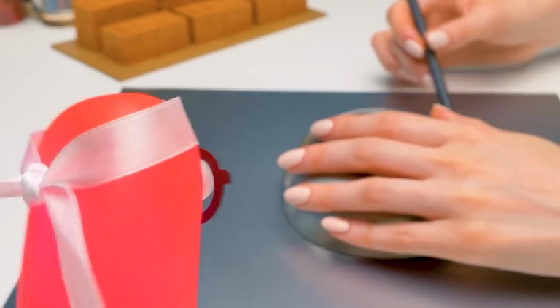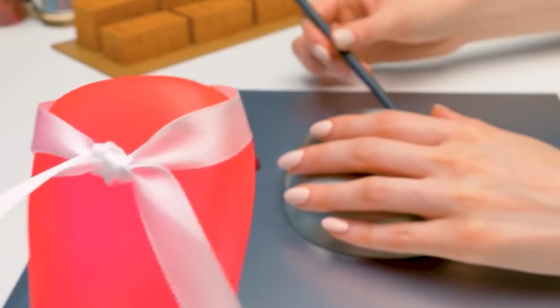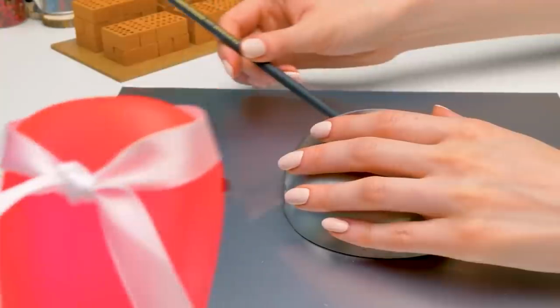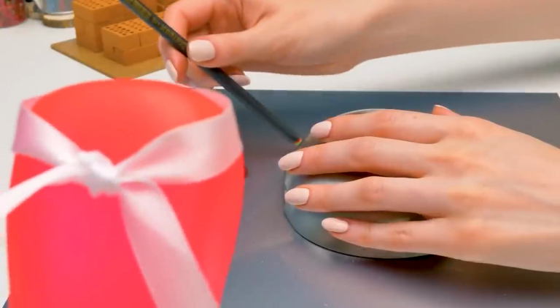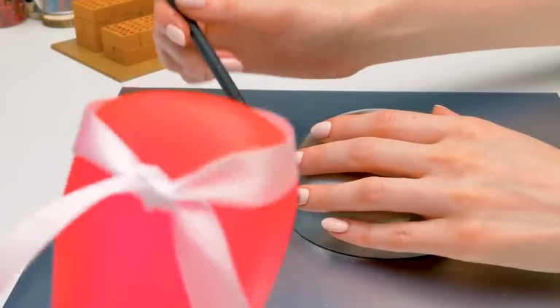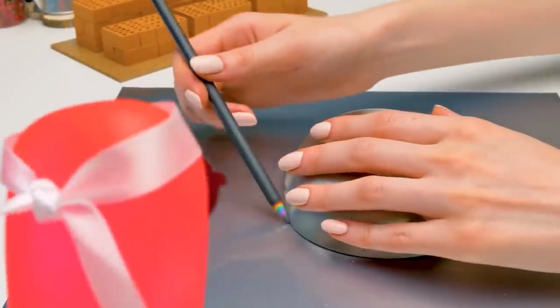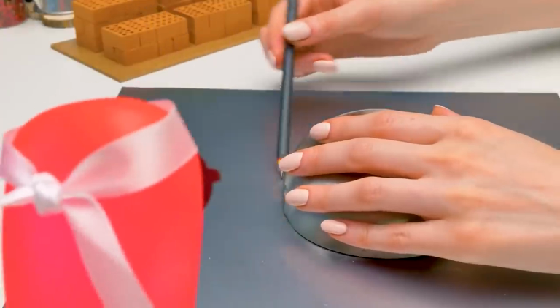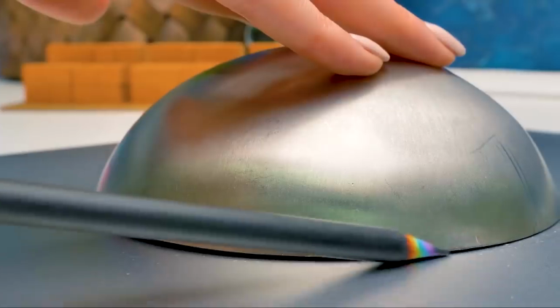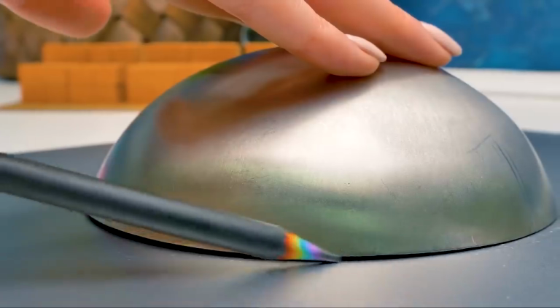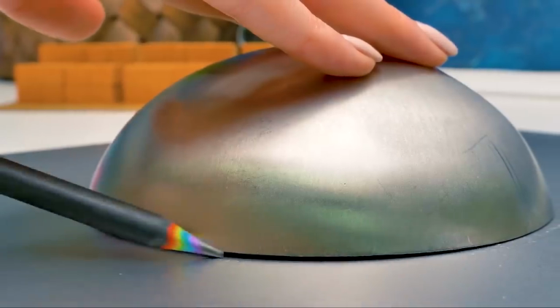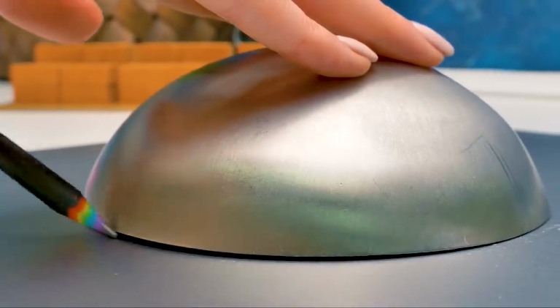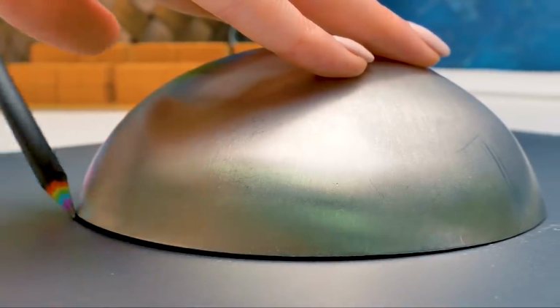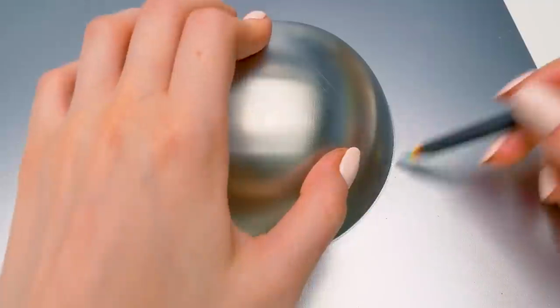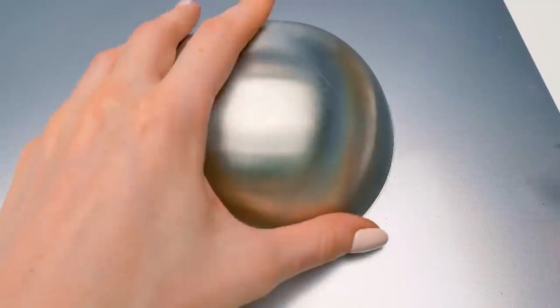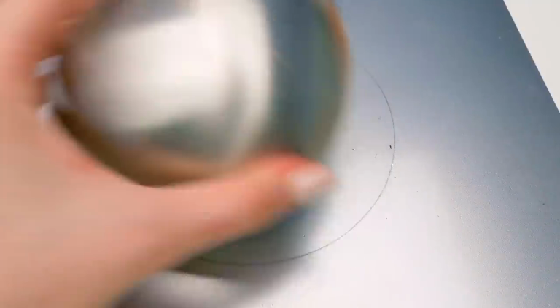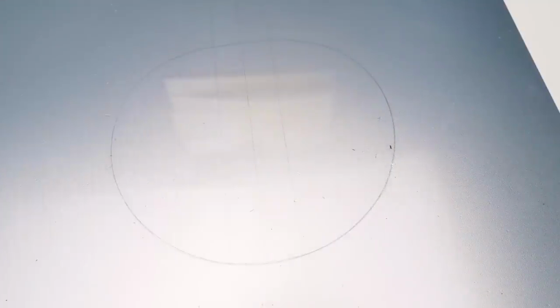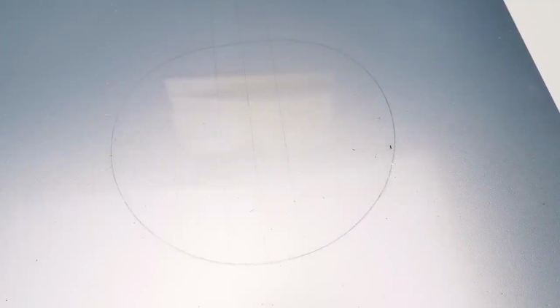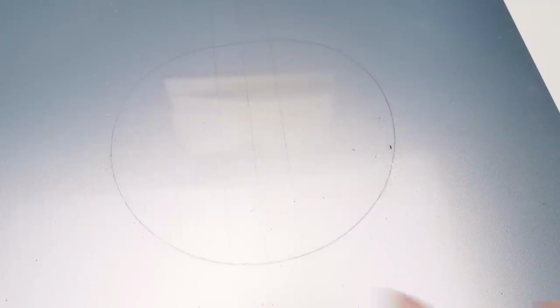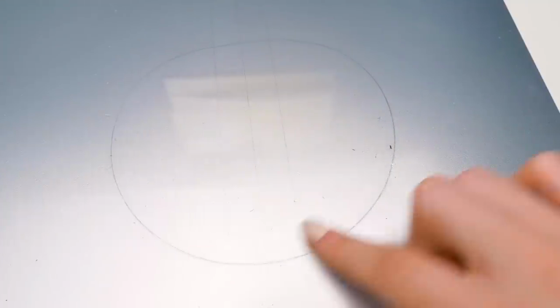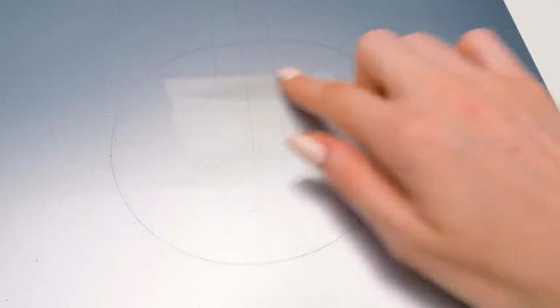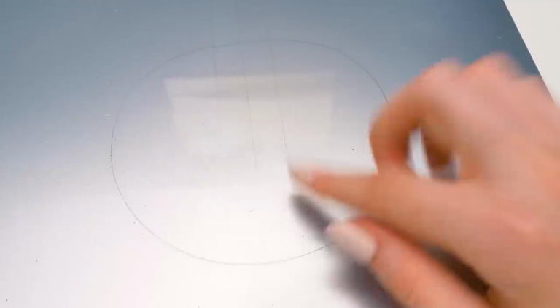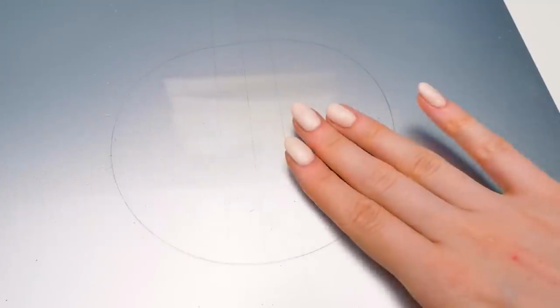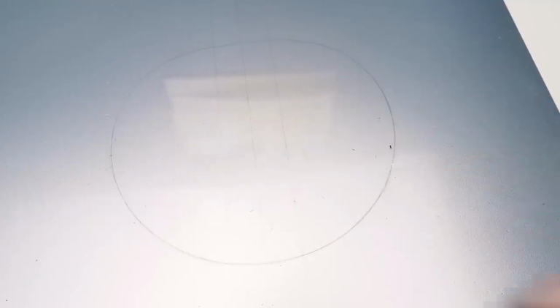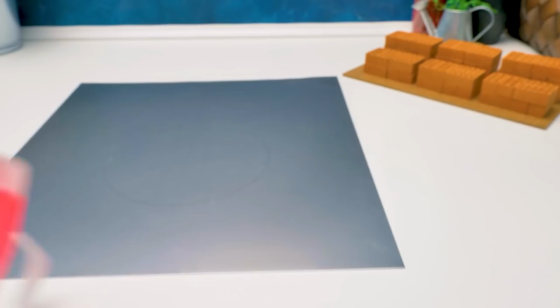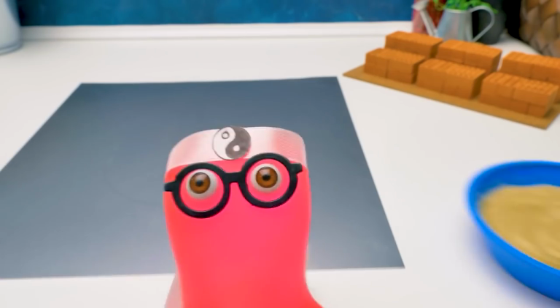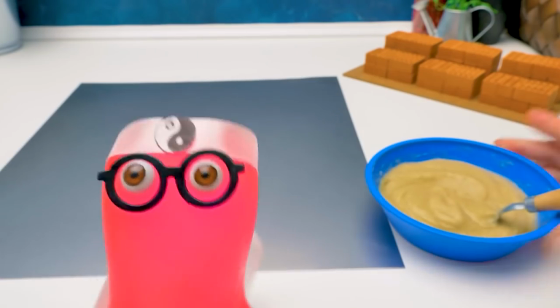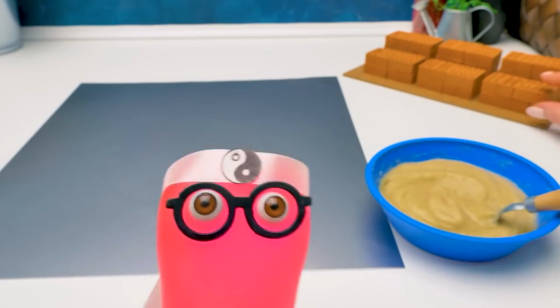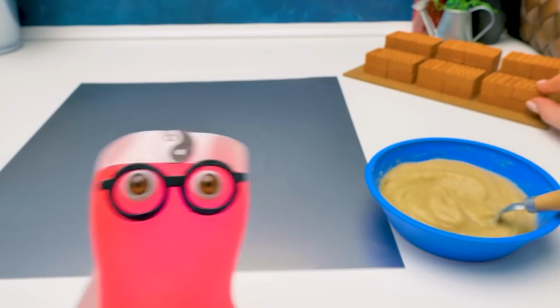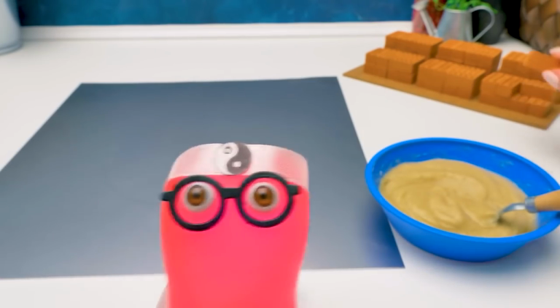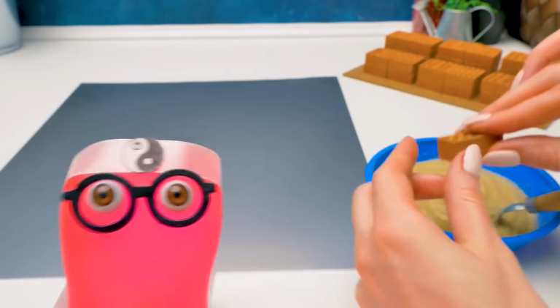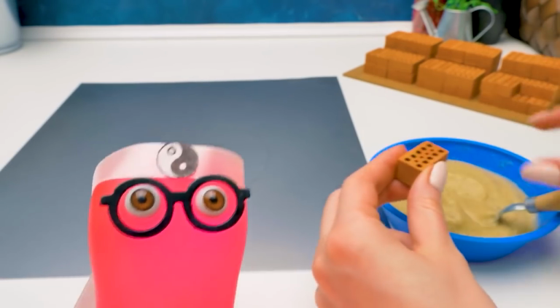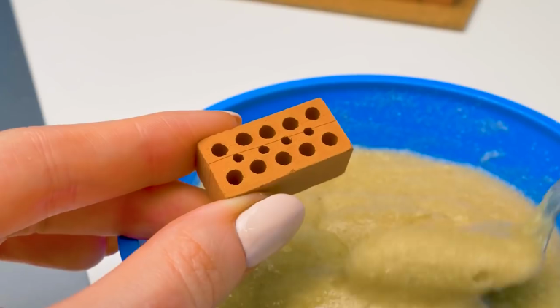Sue, why are you outlining the wok? Are you going to cut something out? No, that's just not to be mistaken about the size of our future stove. I made a special layout that will help us build it properly. The Code of the Samurai is telling me to help you with this craft.